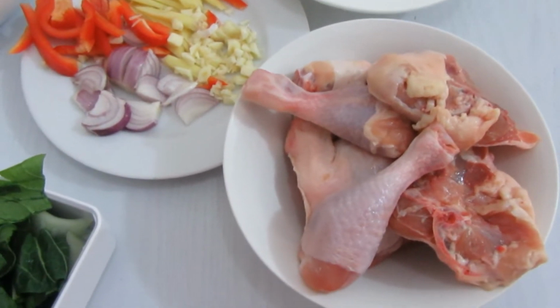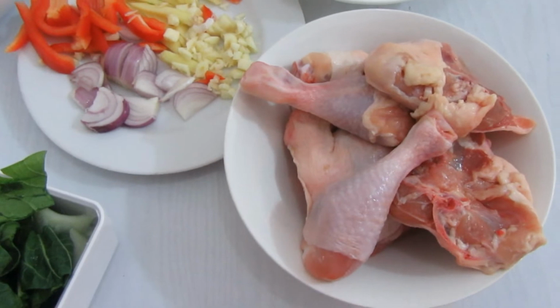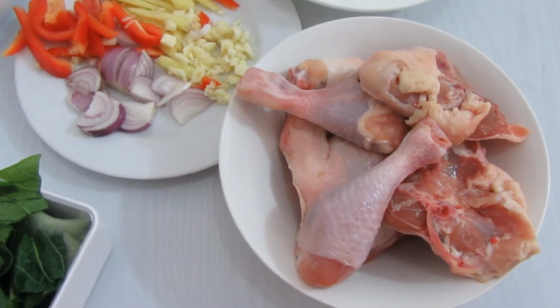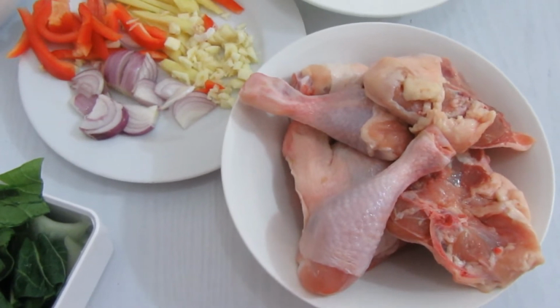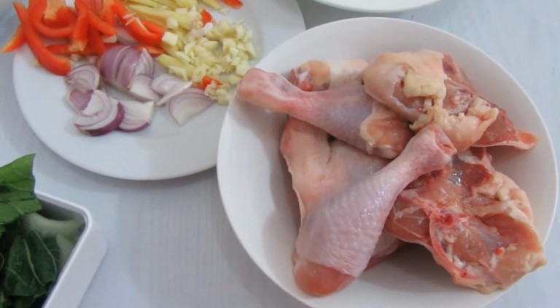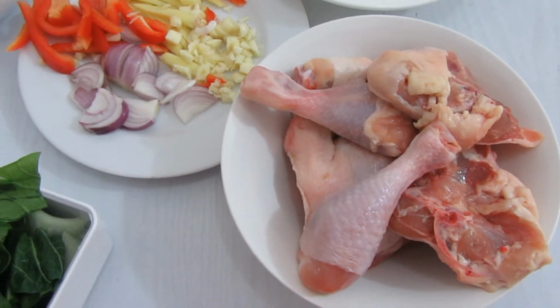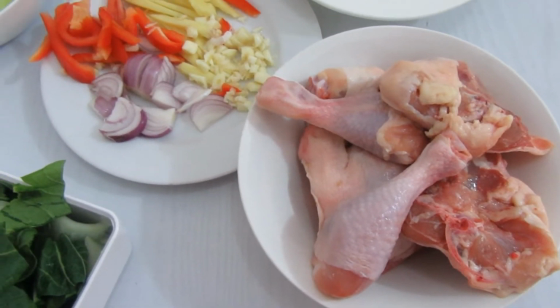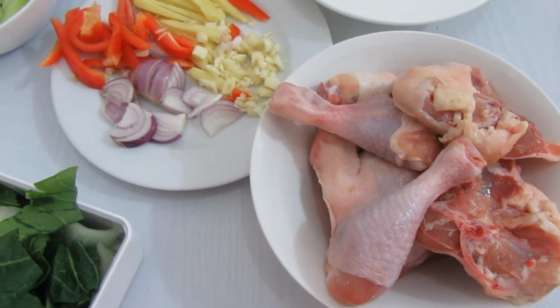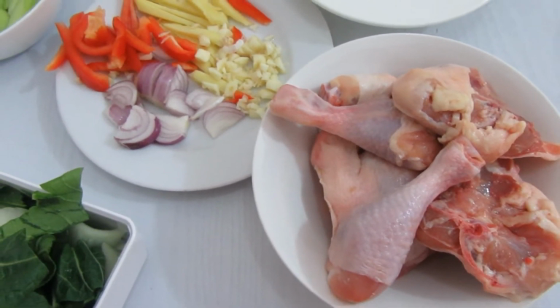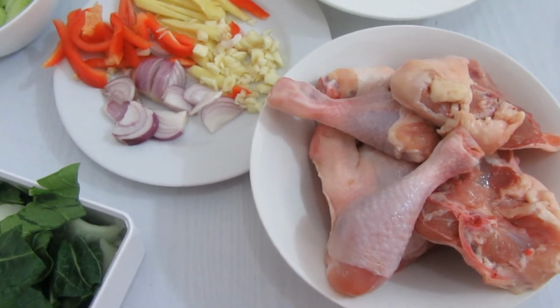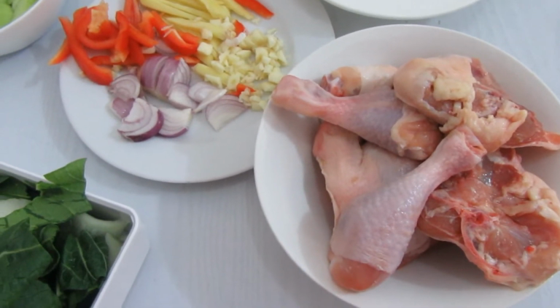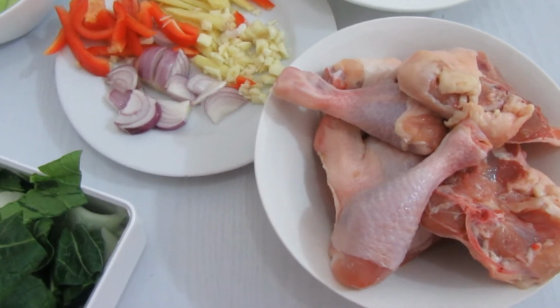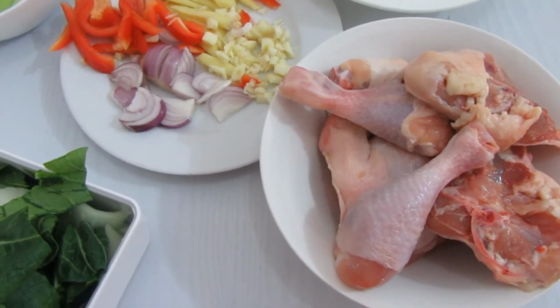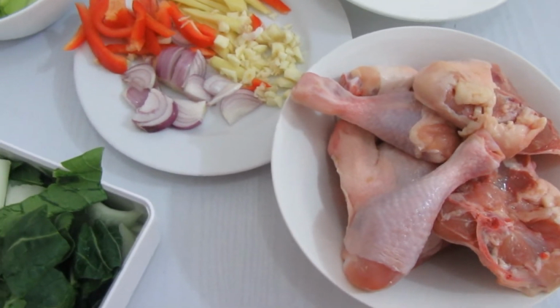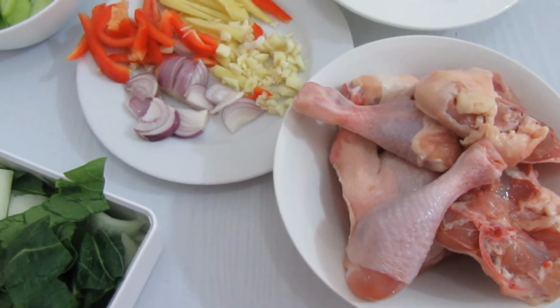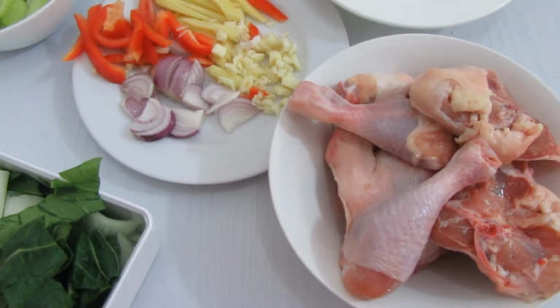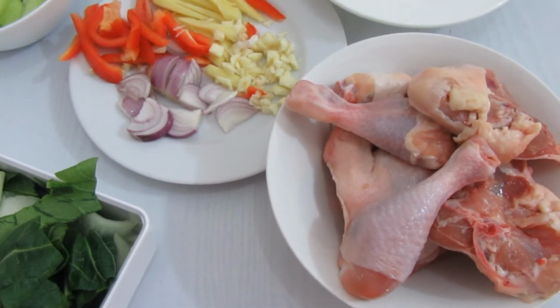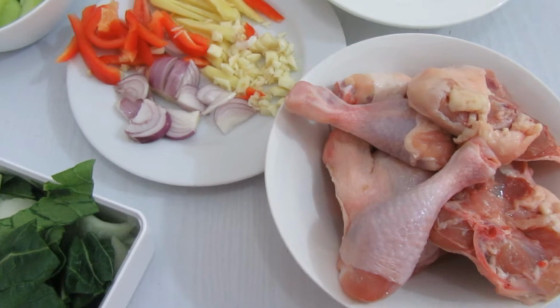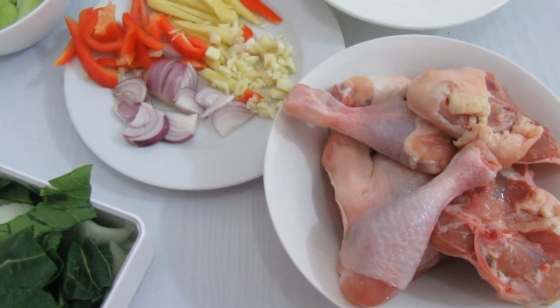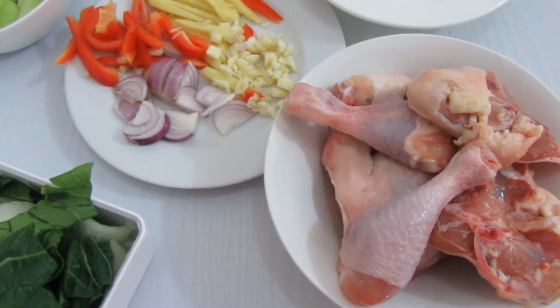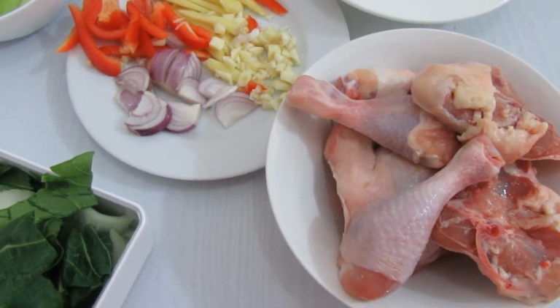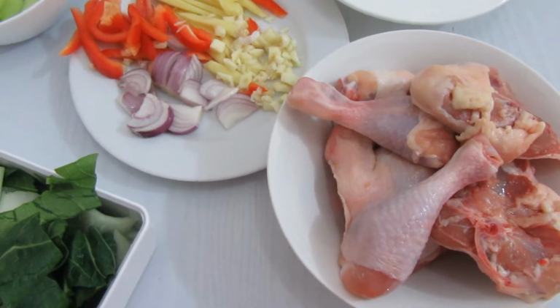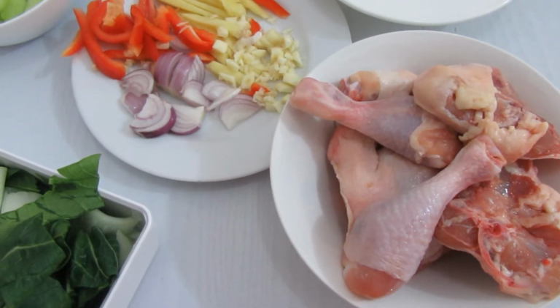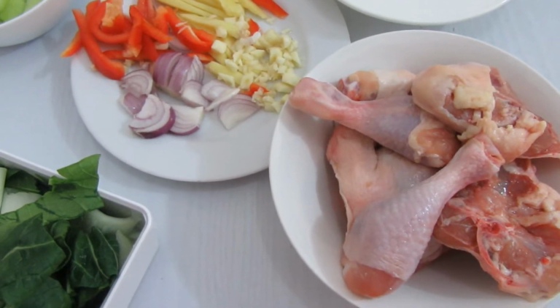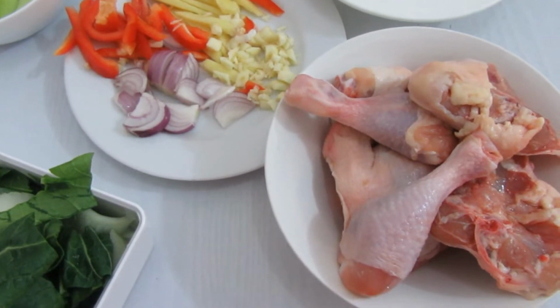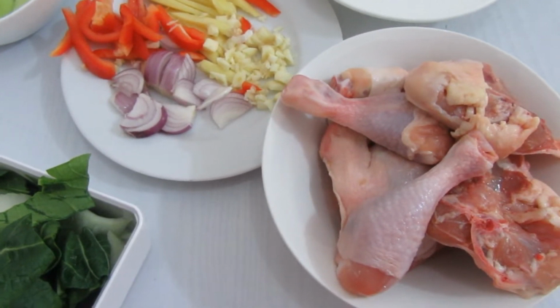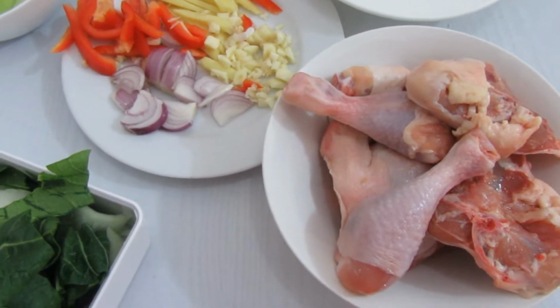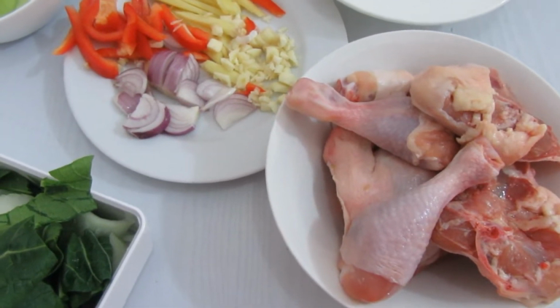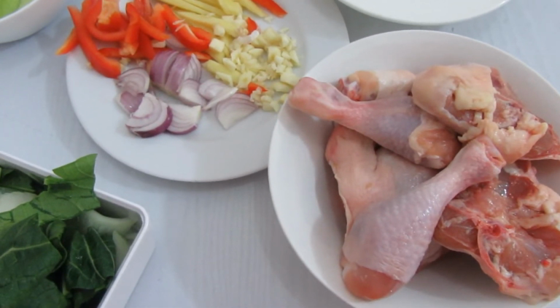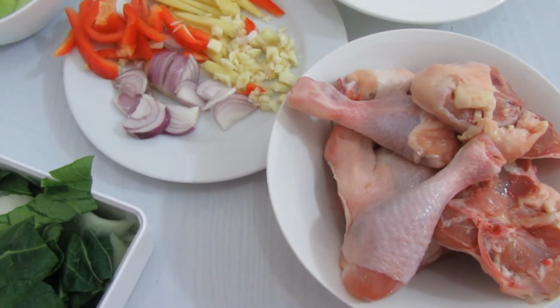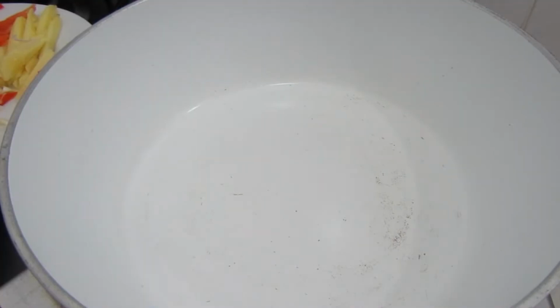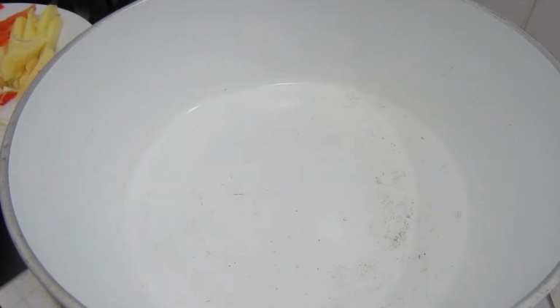So that is the ingredients. So let's move on on how I cook this Tinolang Manok. This Tinolang Manok is a Filipino dish, and this is my version of it.